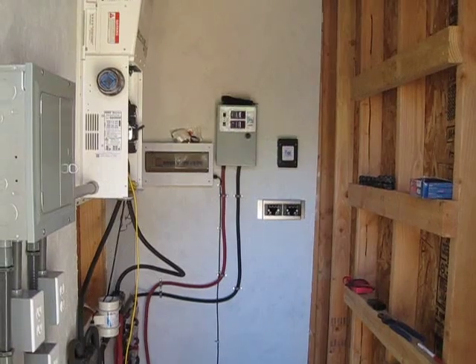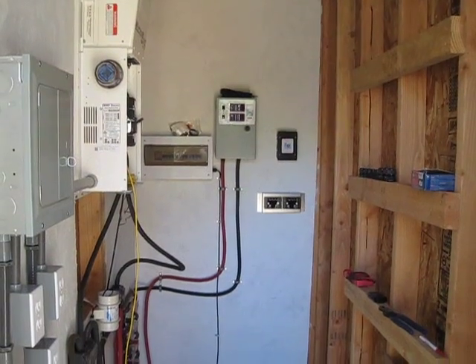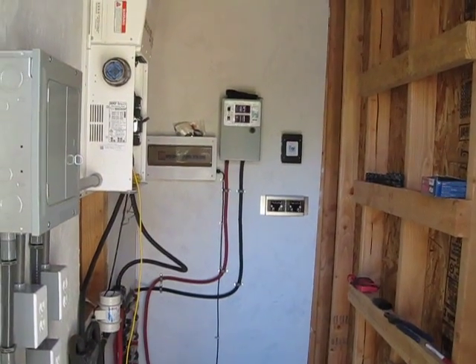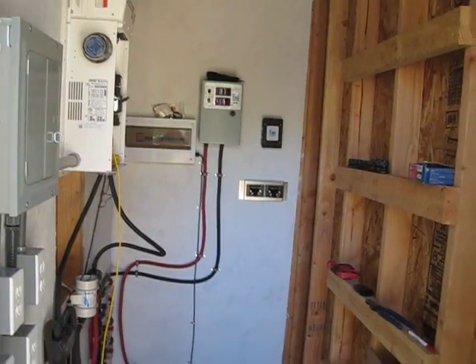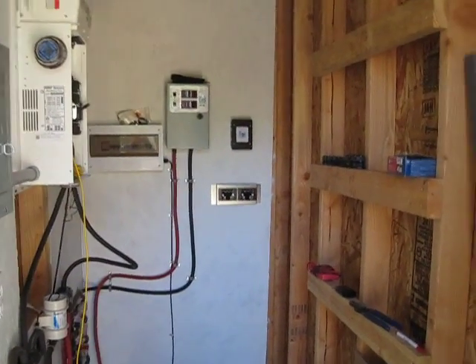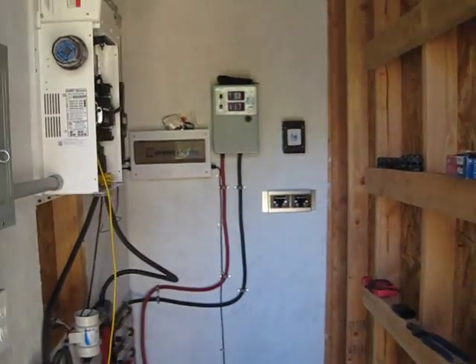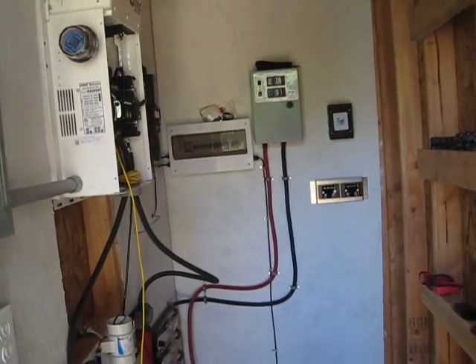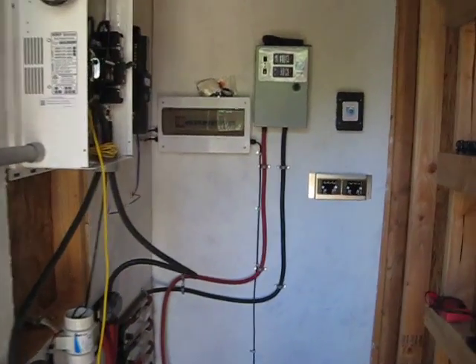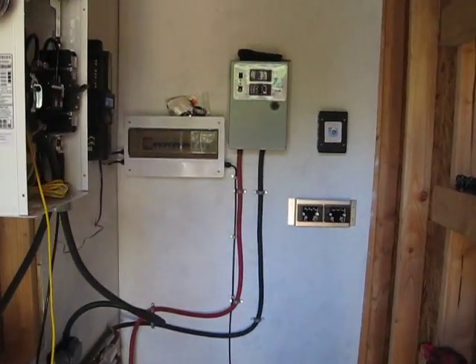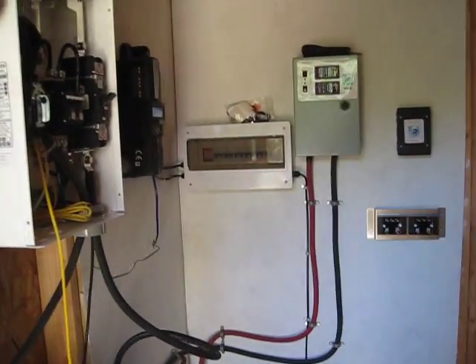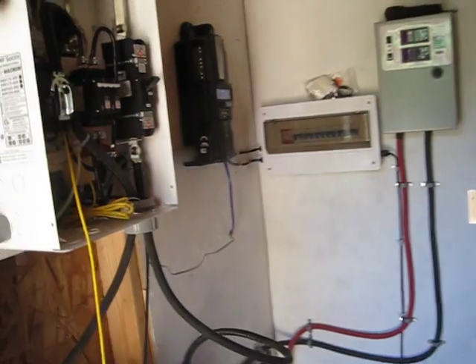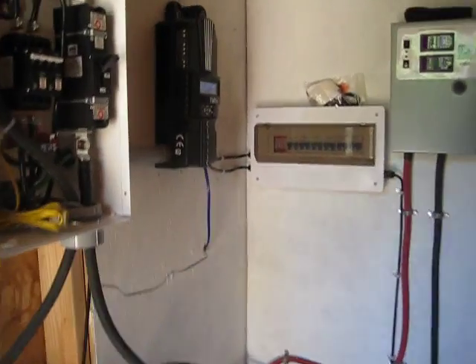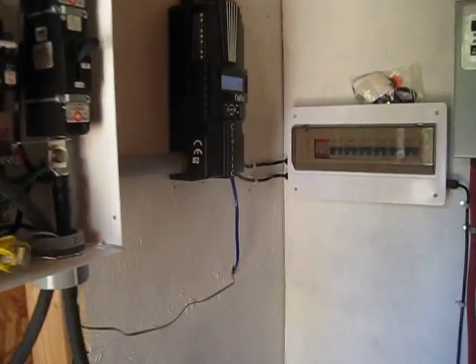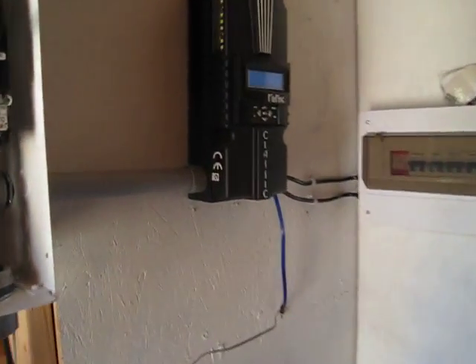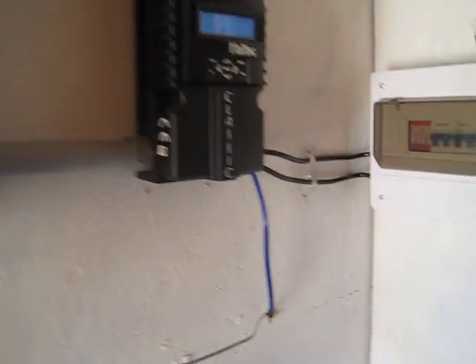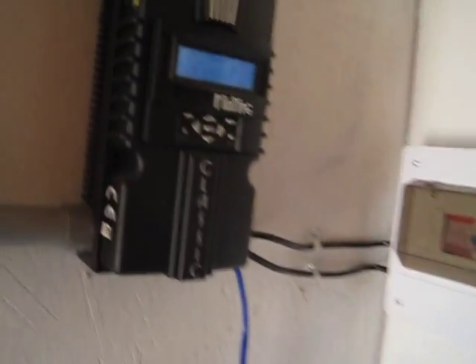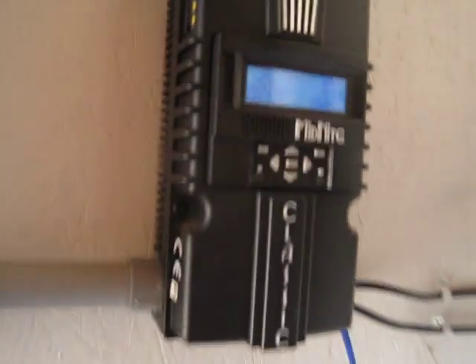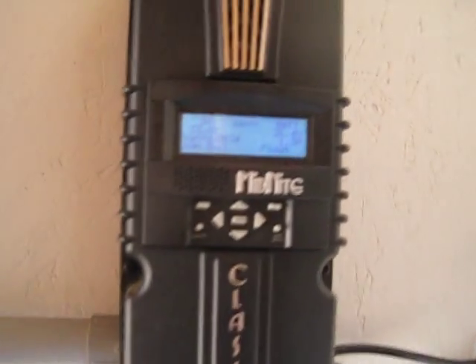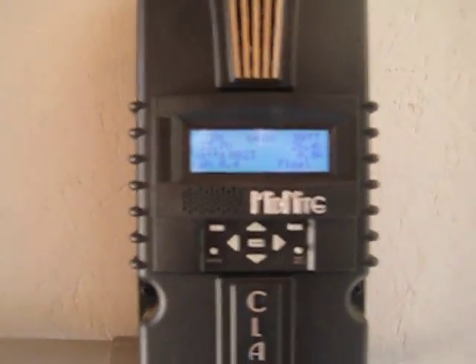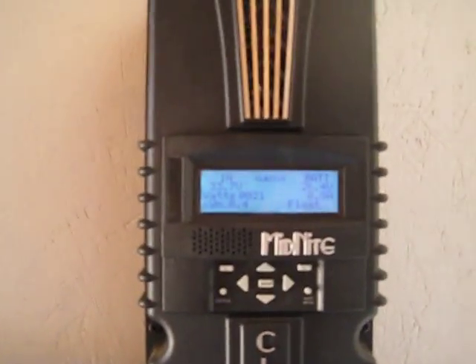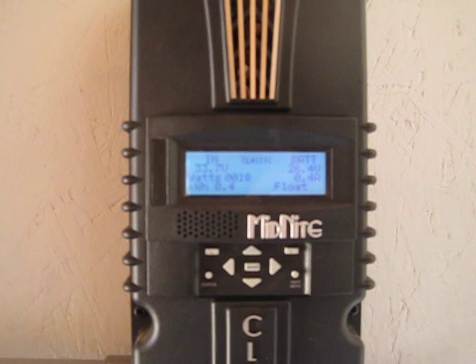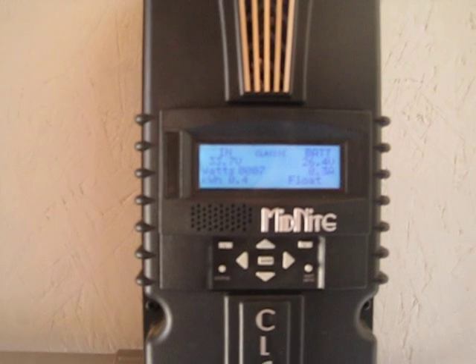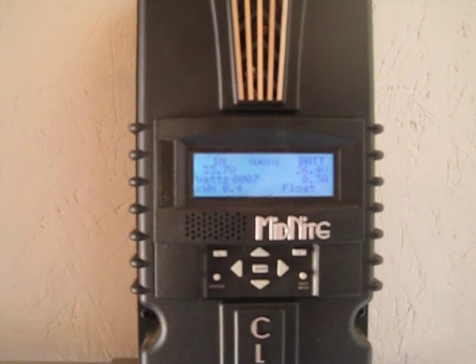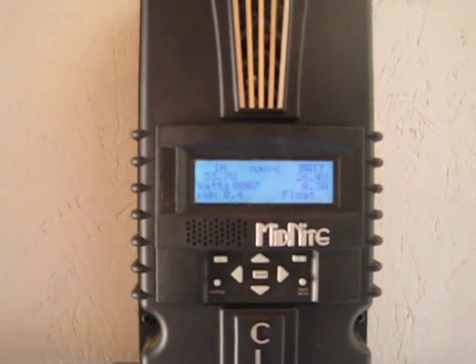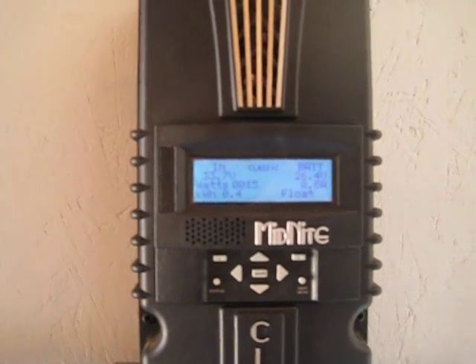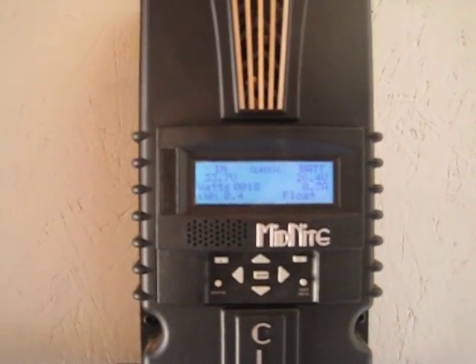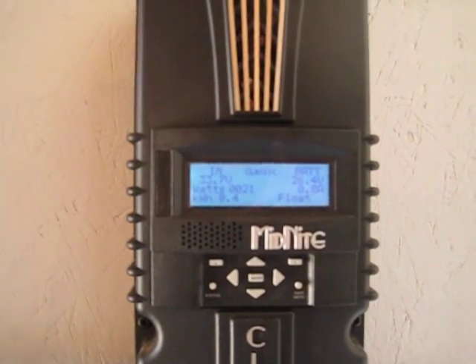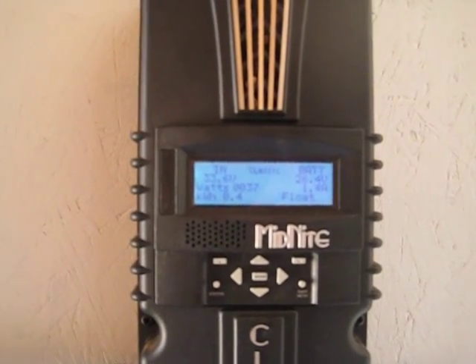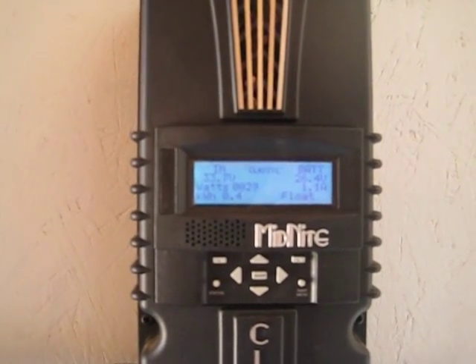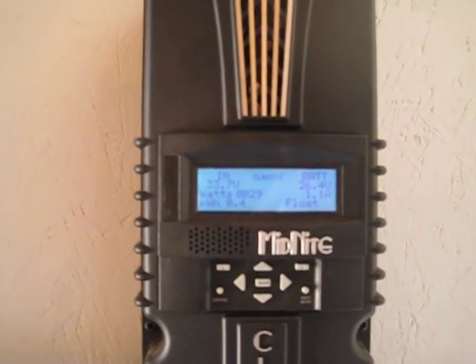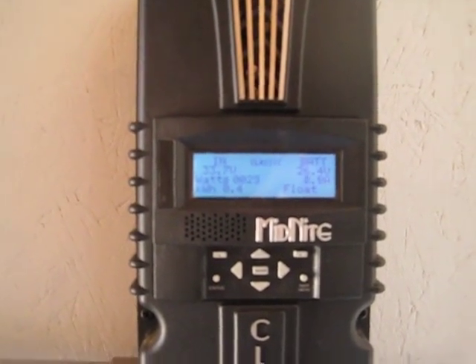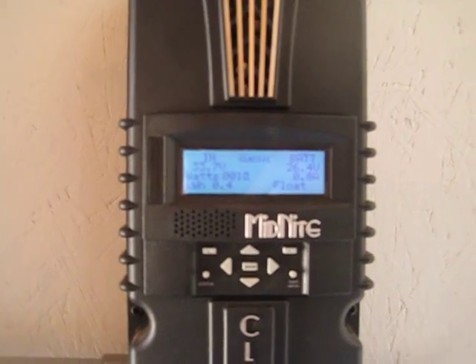Hey guys, it's Jesse. Got a little bit more work done. We still got the charge controller — it's pretty well got the batteries topped off so it's not calling for anything really. It's on float charge right now.